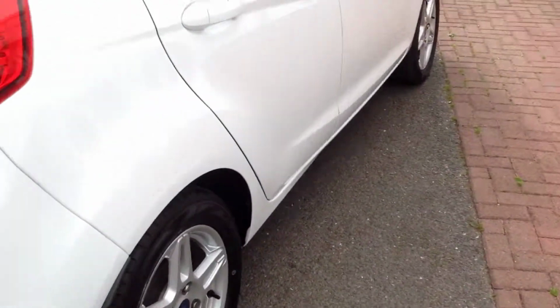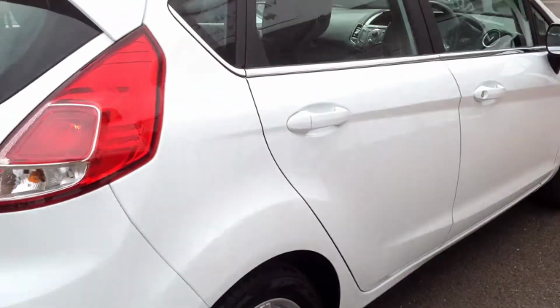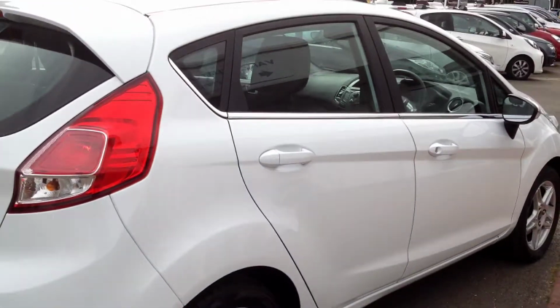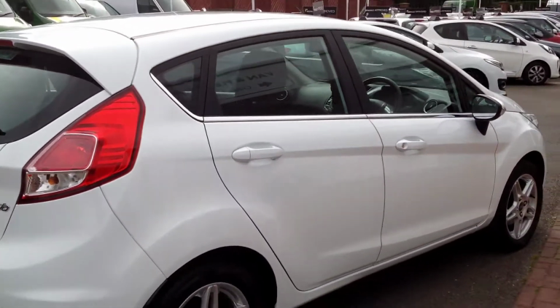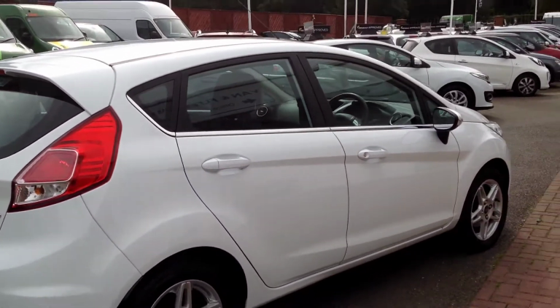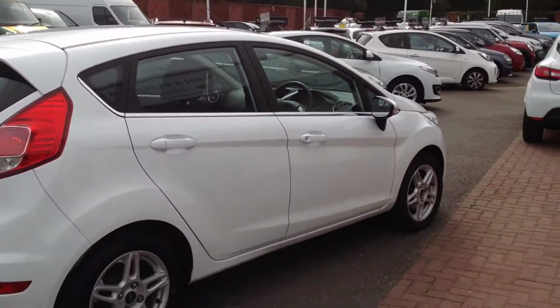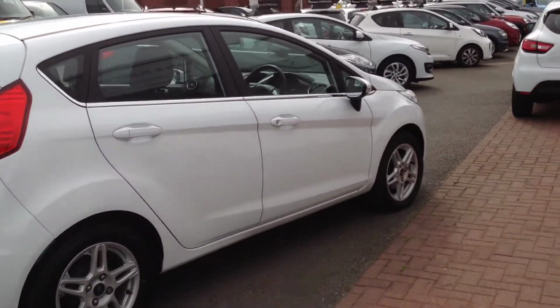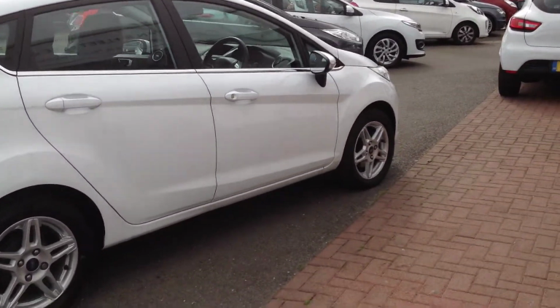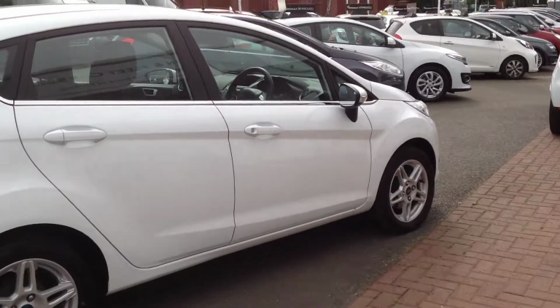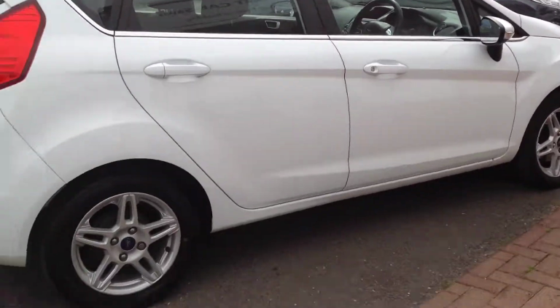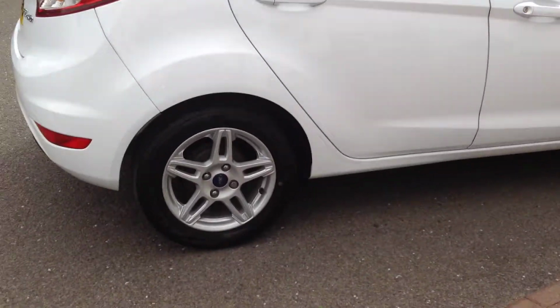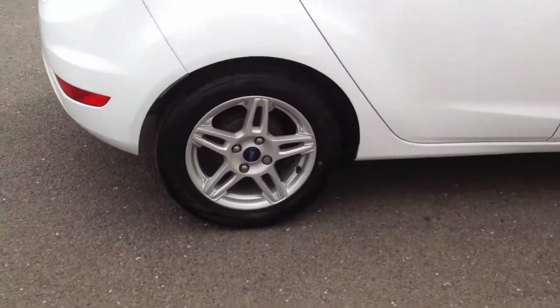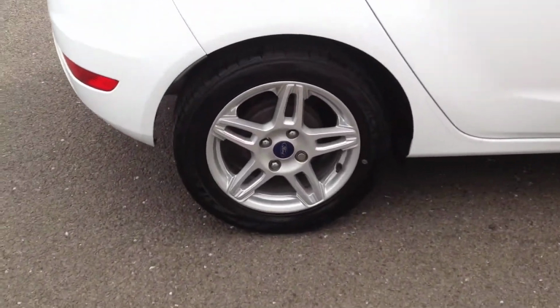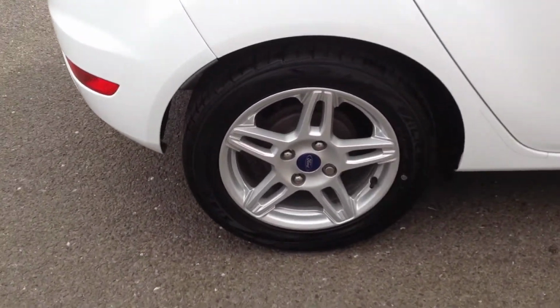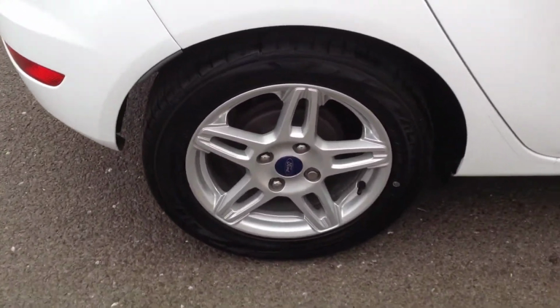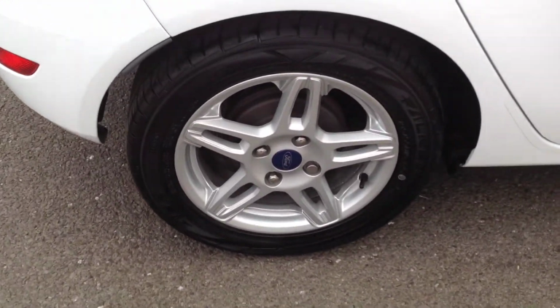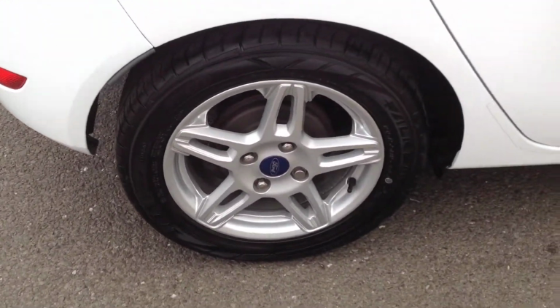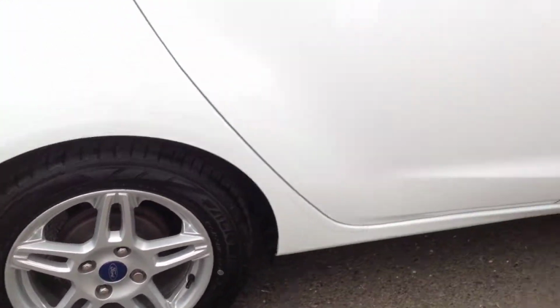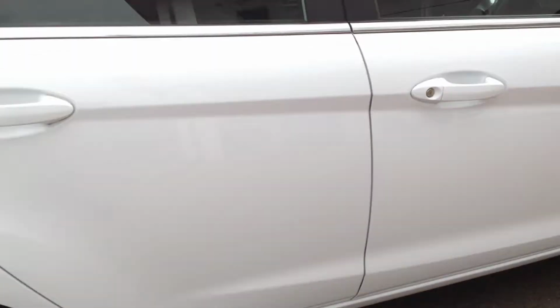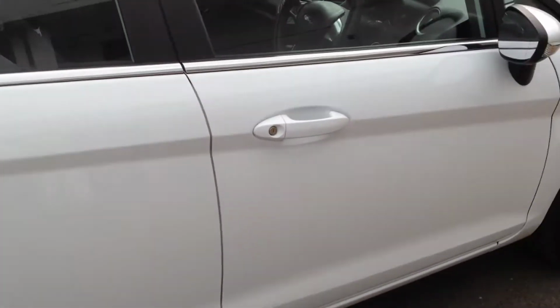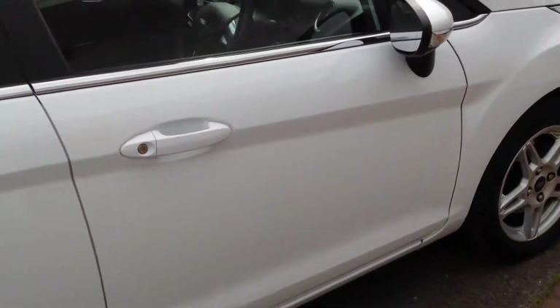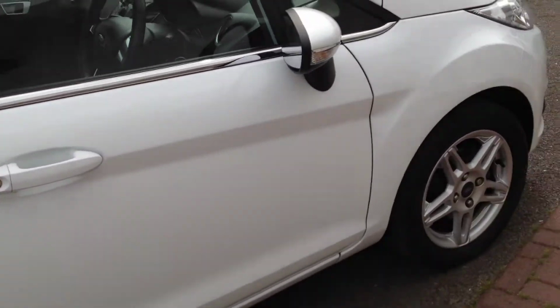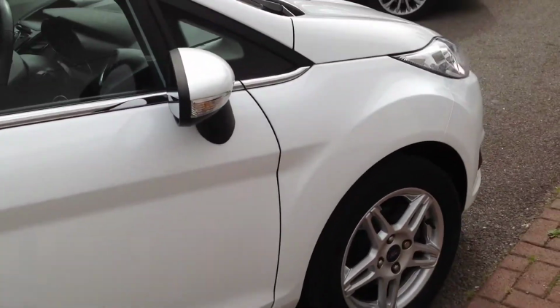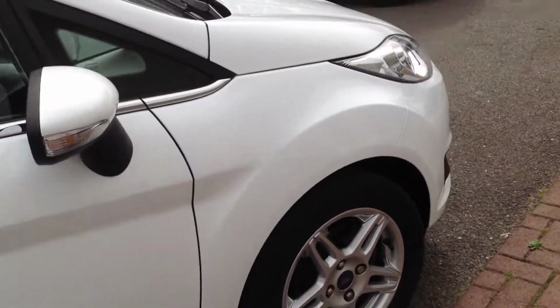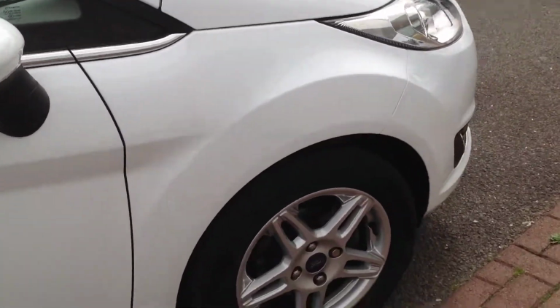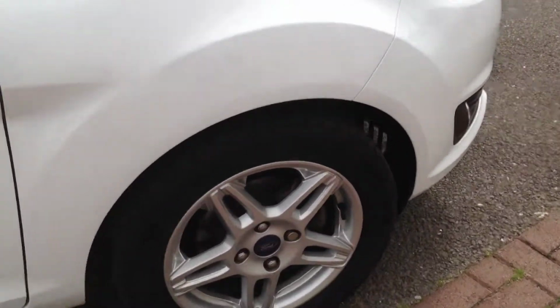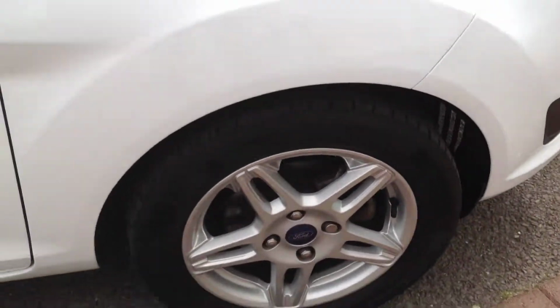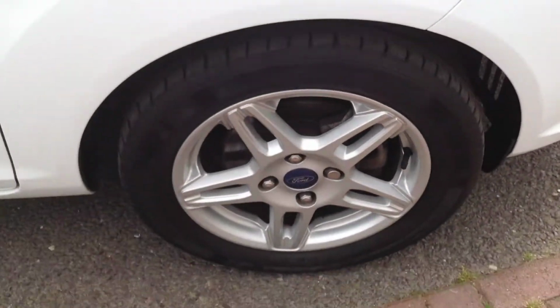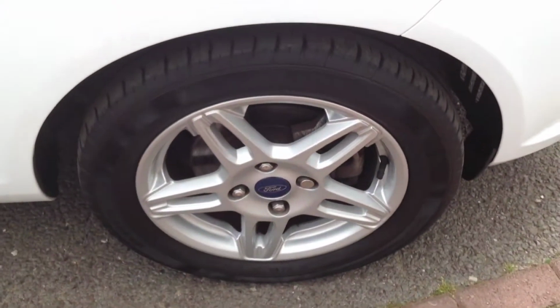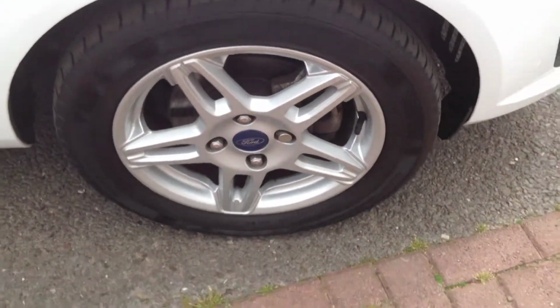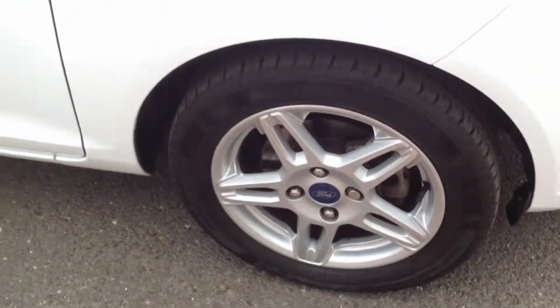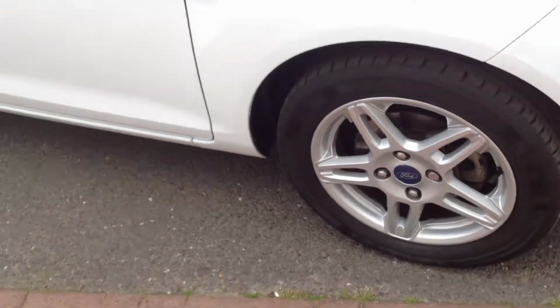Moving around to the driver's side now. The door is free from any major dings or dents. Both alloy wheels are in very clean, nice condition.